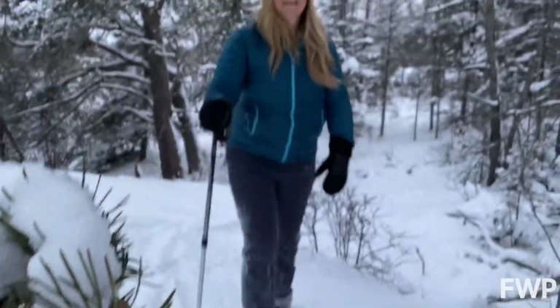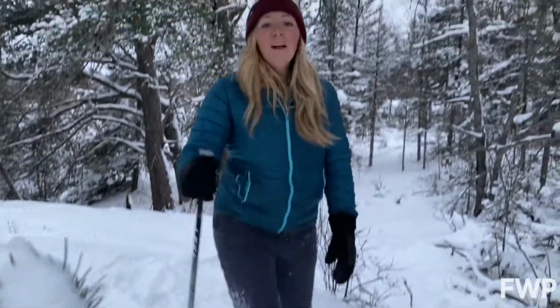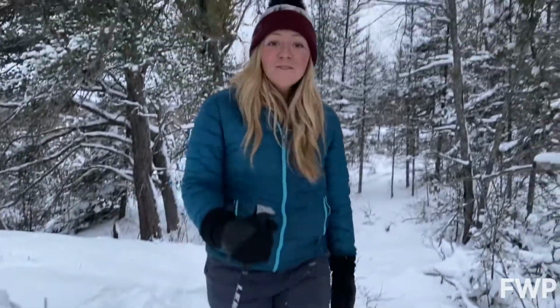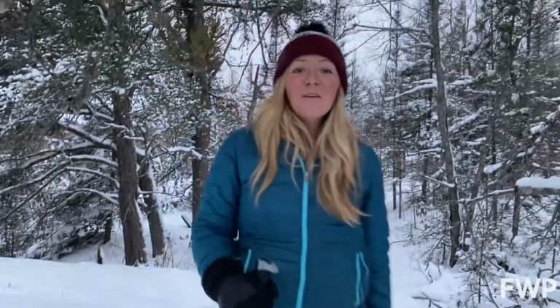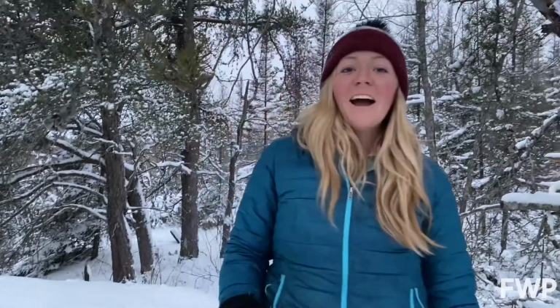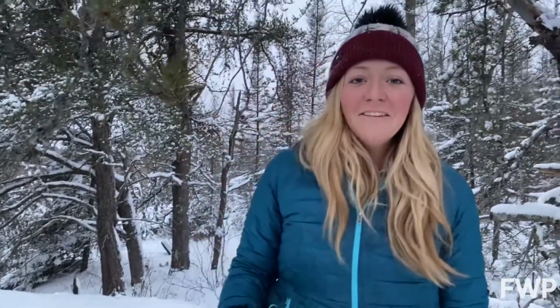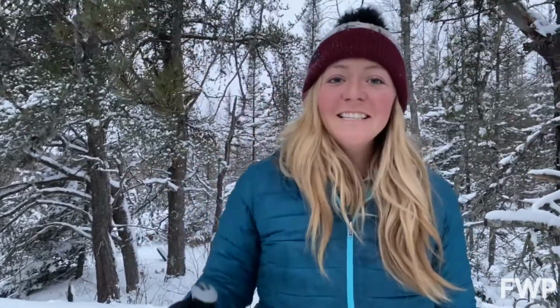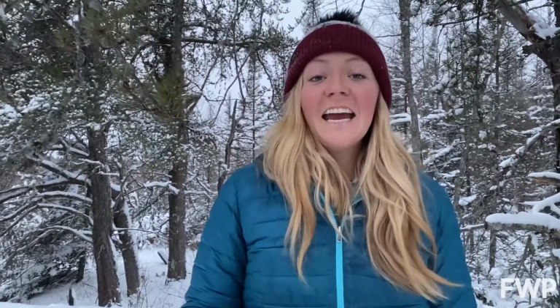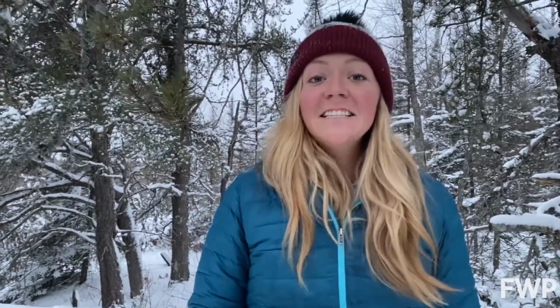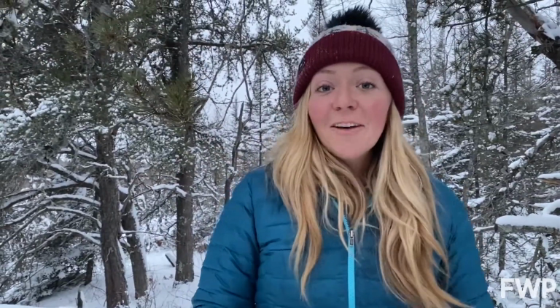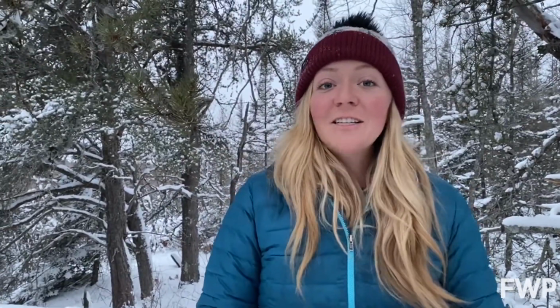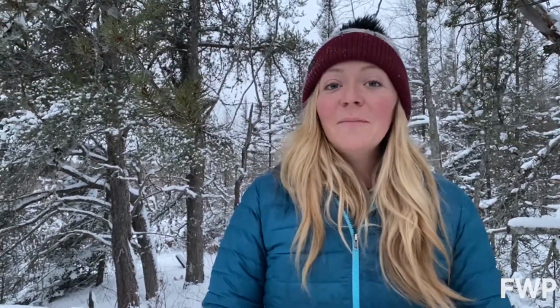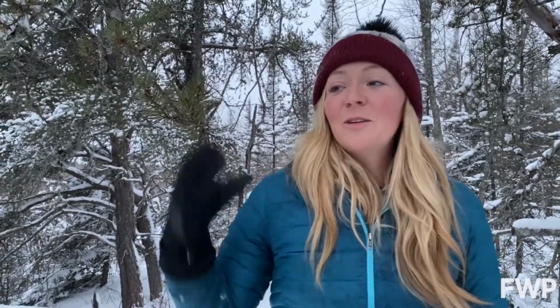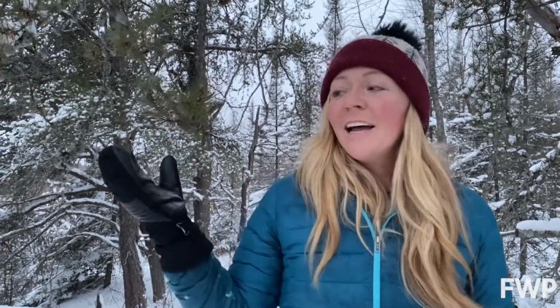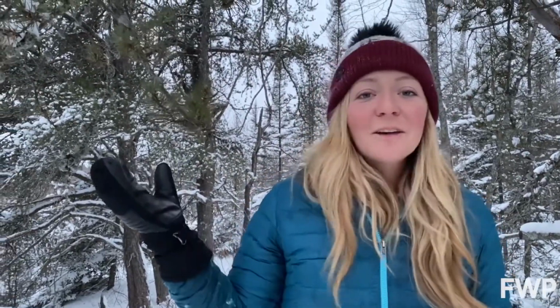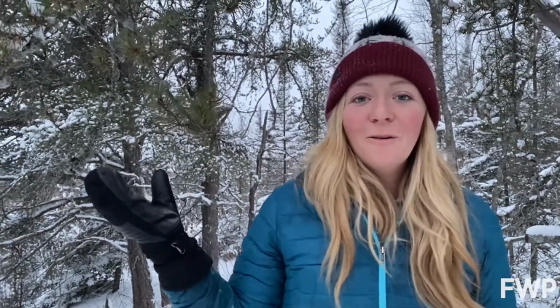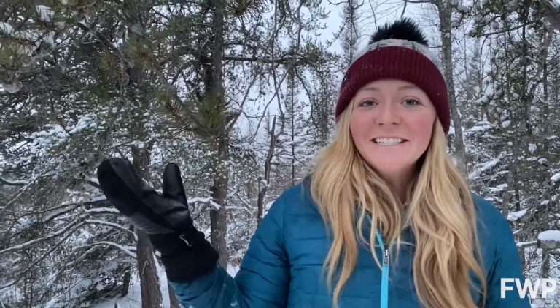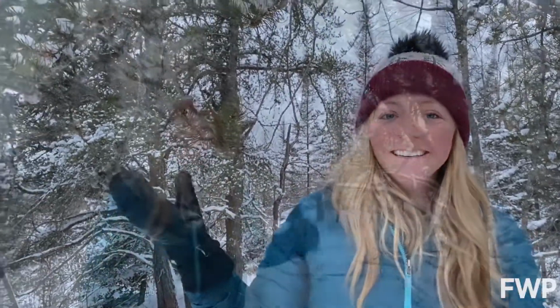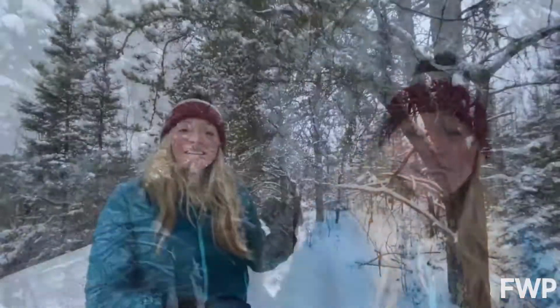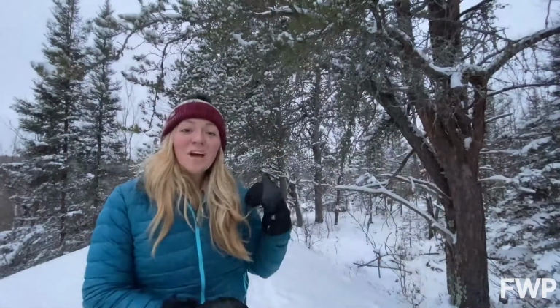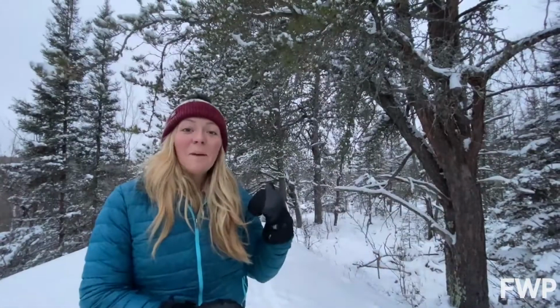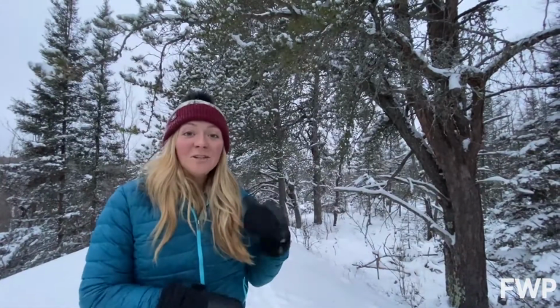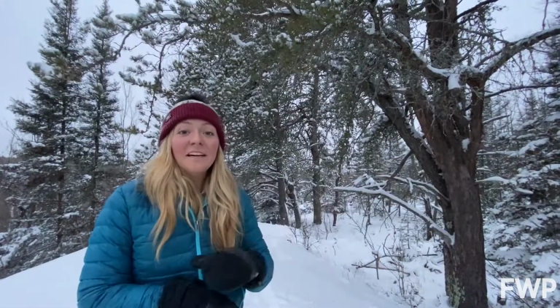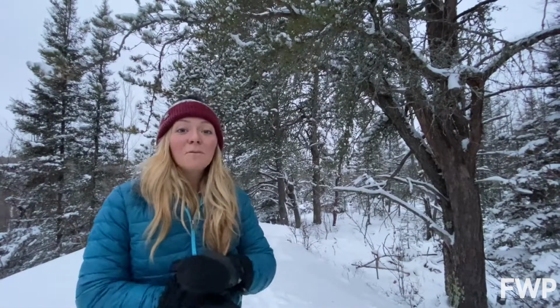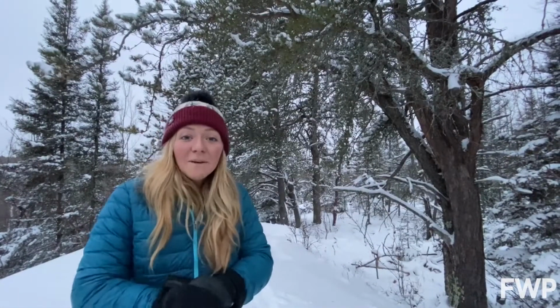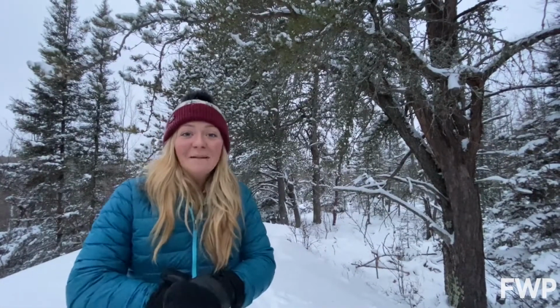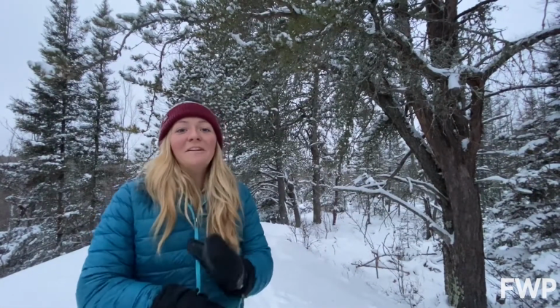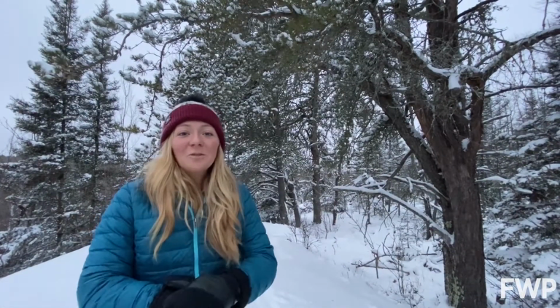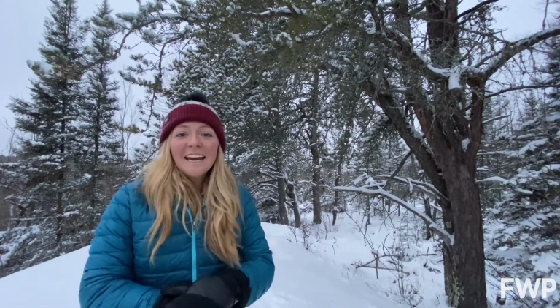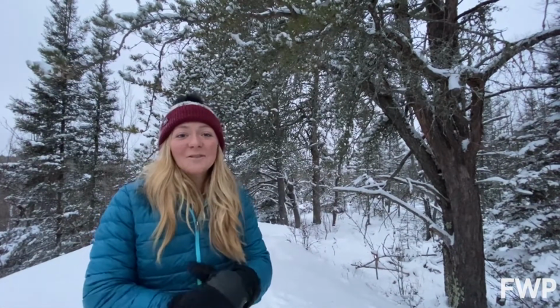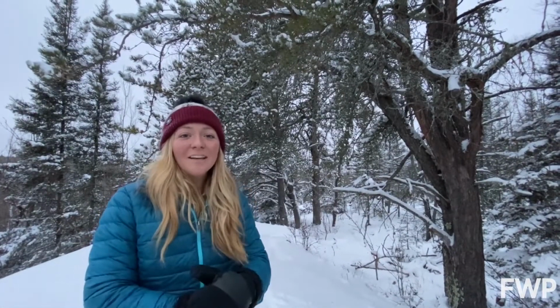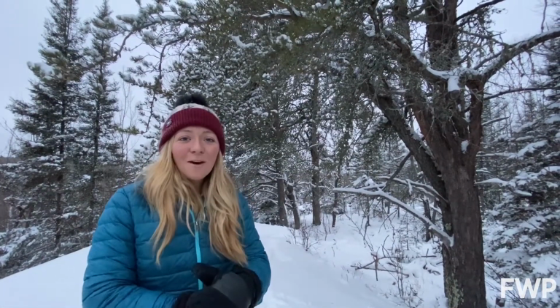Welcome to another Wildlife Wednesday. Today we're going to talk about serotinous cones. This is a jack pine tree, a prime example of a tree that has serotinous cones.